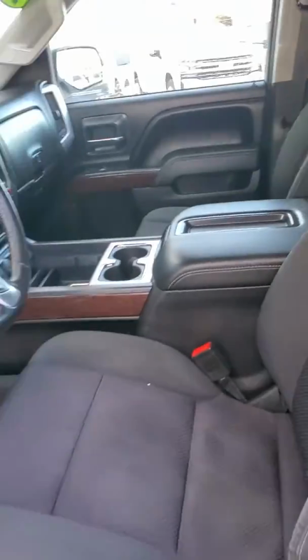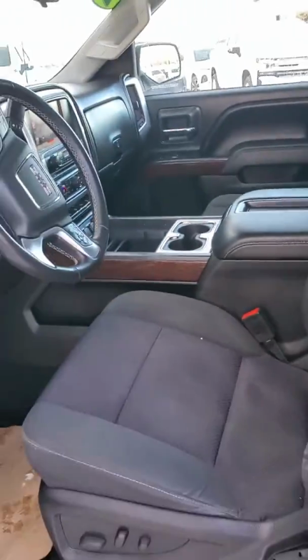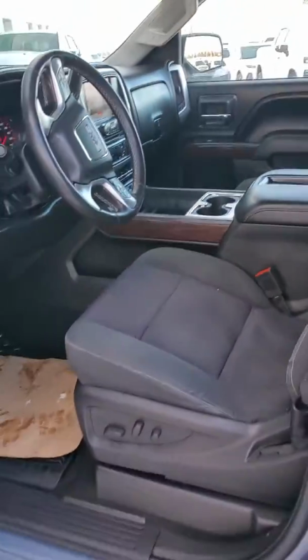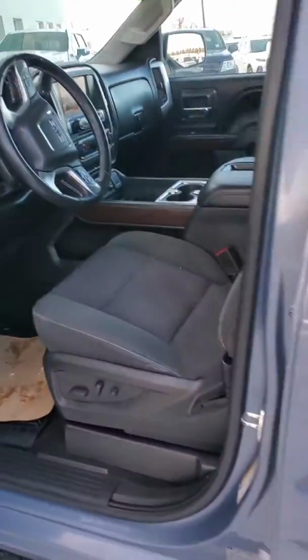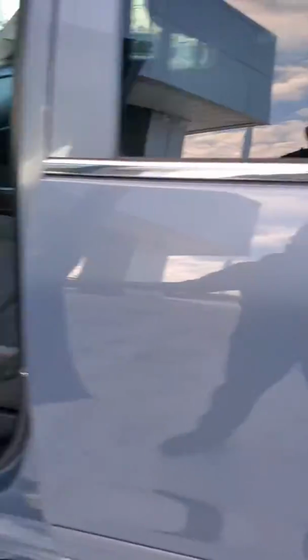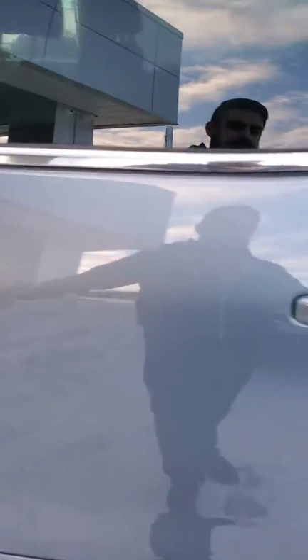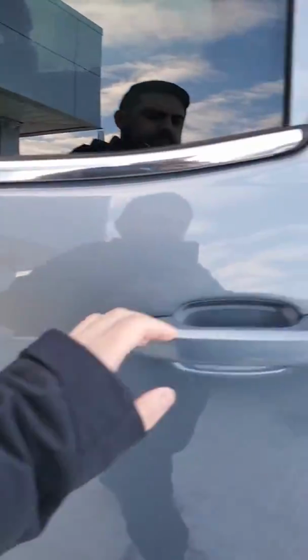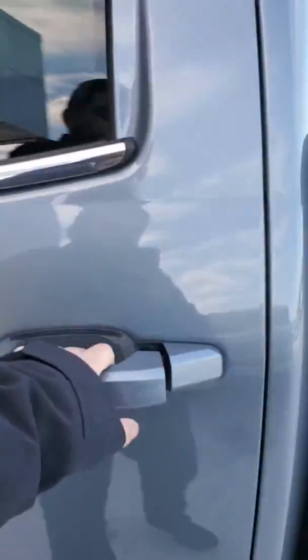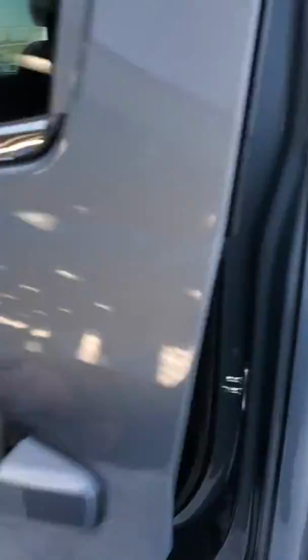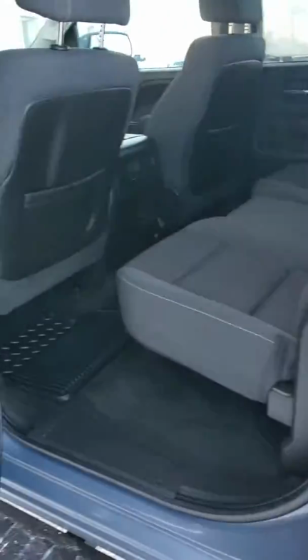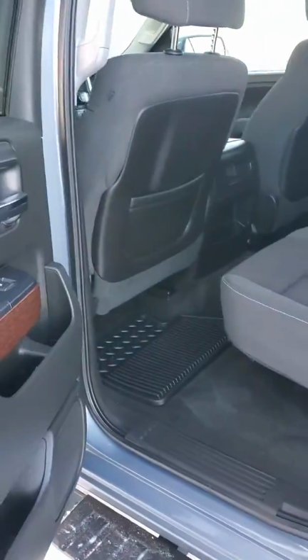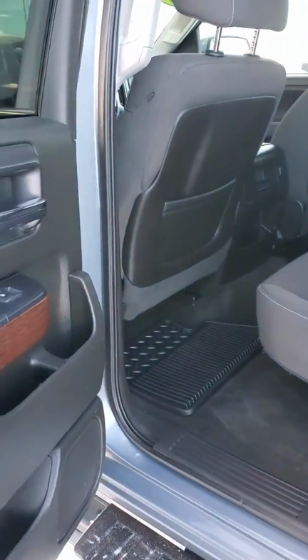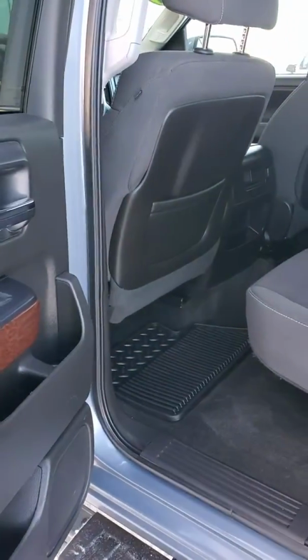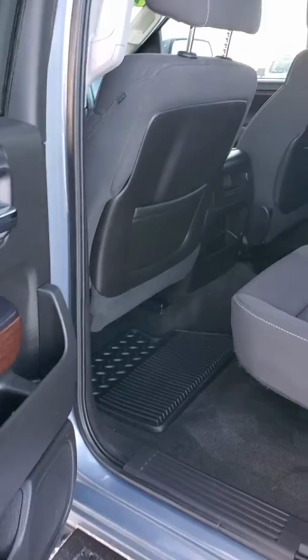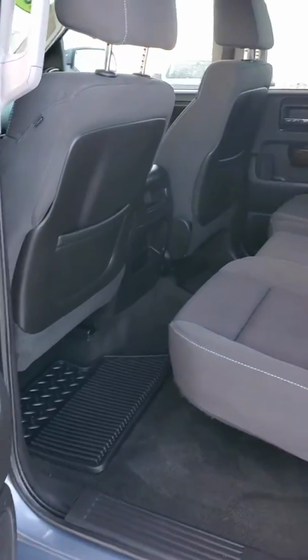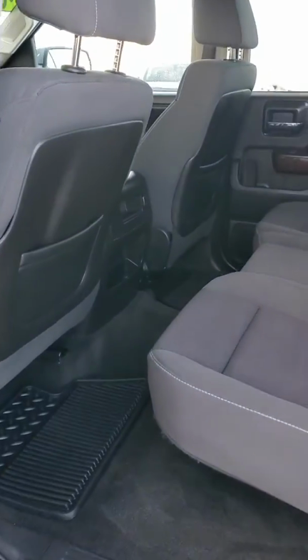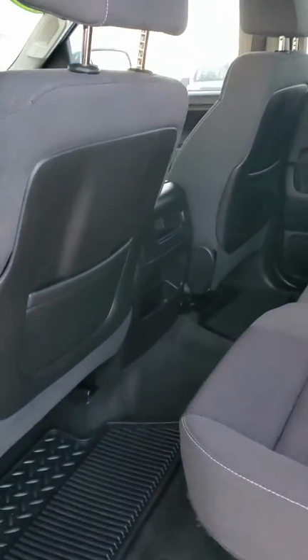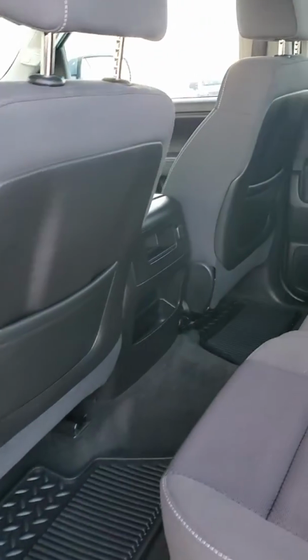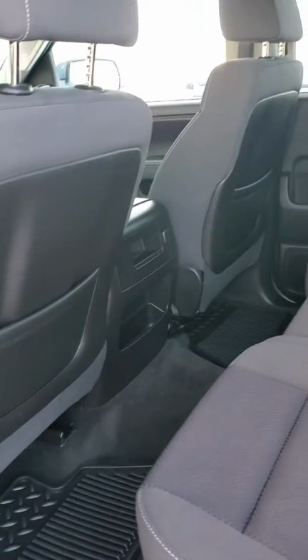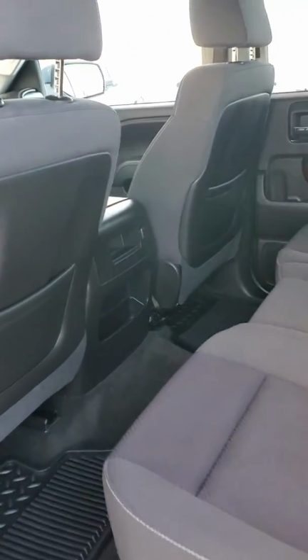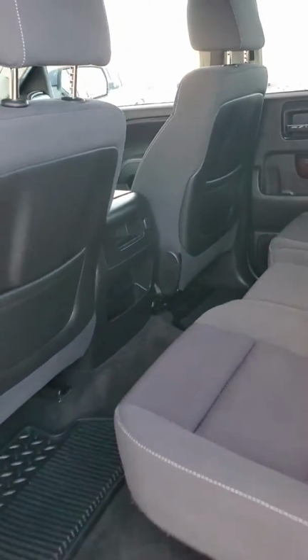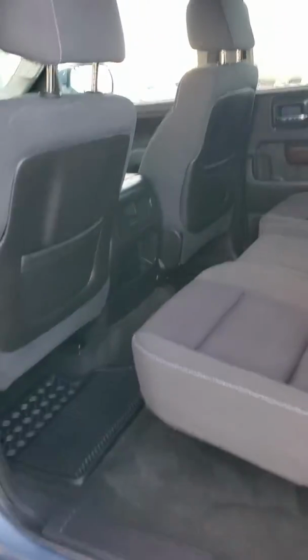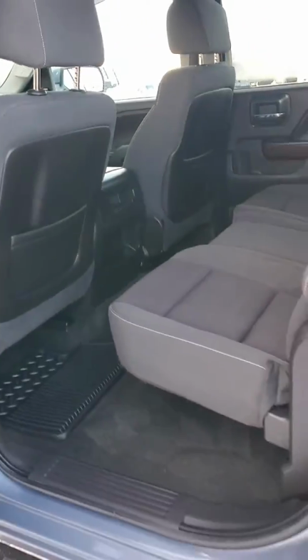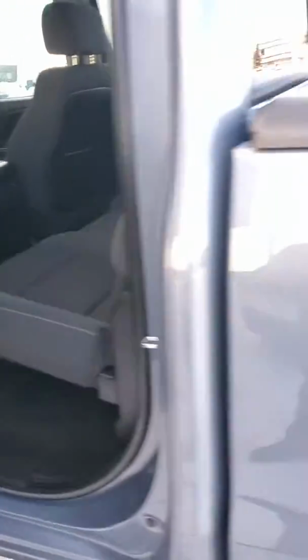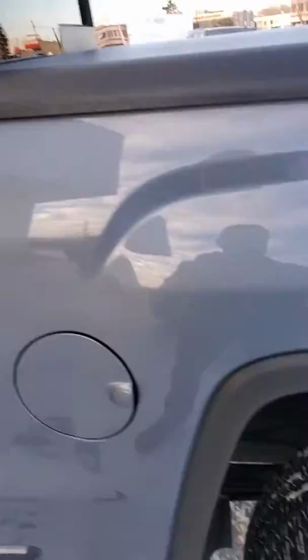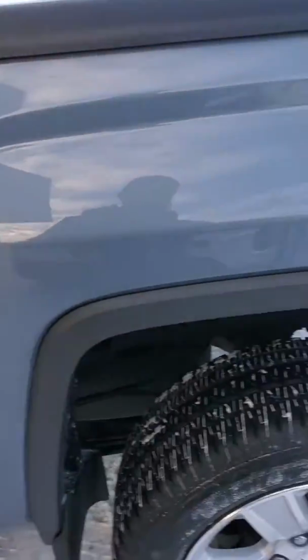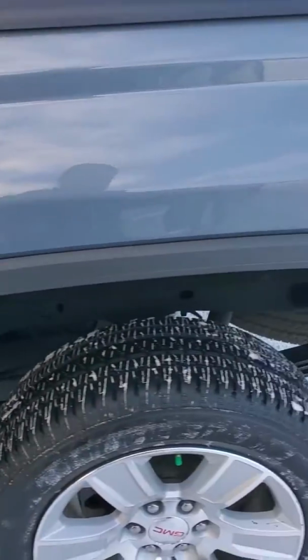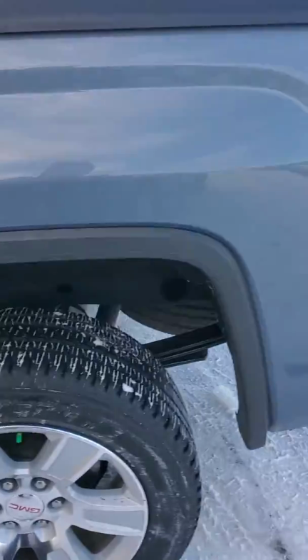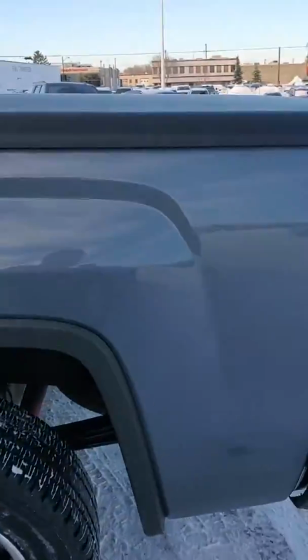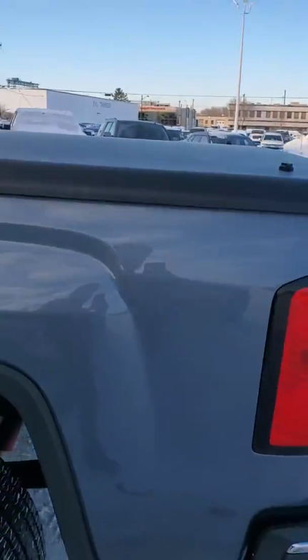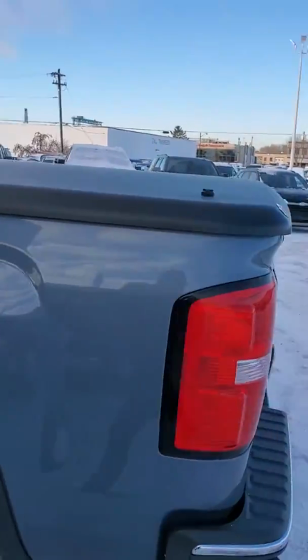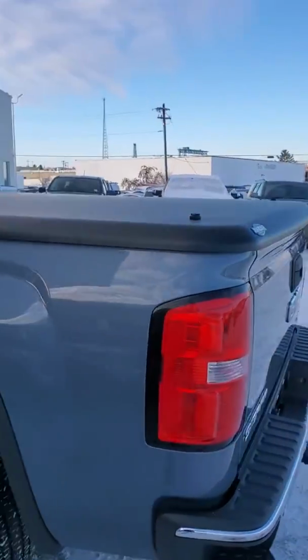We'll take a look at the back as well. The truck is available if you are interested in coming in for a test drive. And if you have any questions, please let me know — I'll be happy to answer them. It does have a tonneau cover on the back as well.